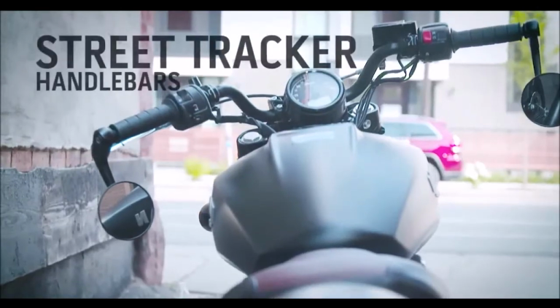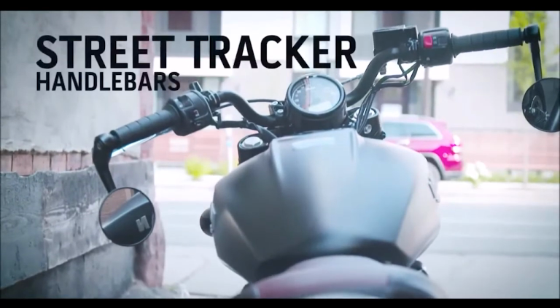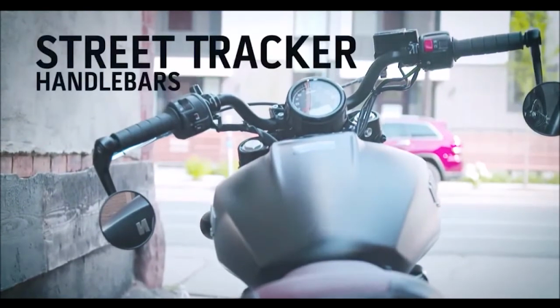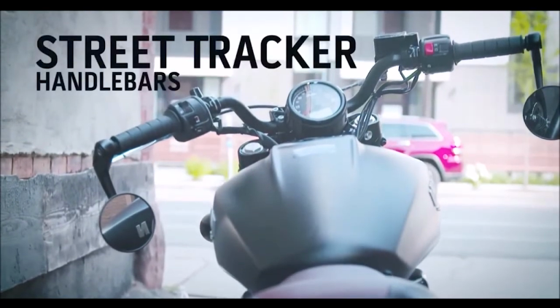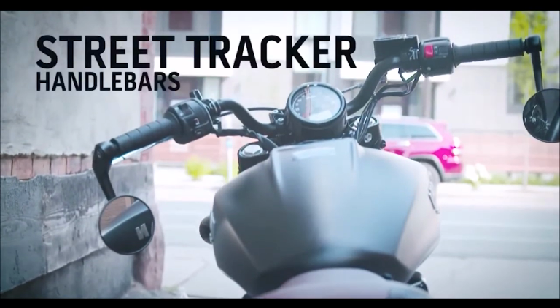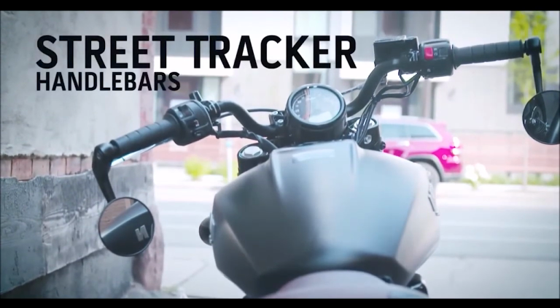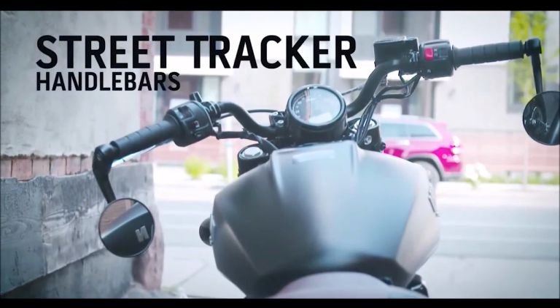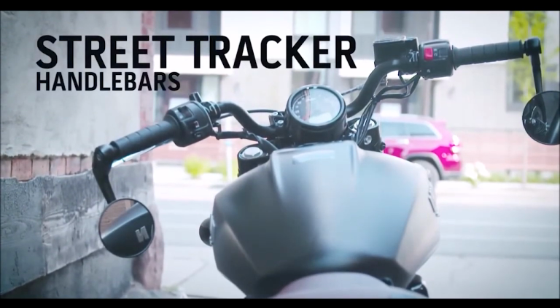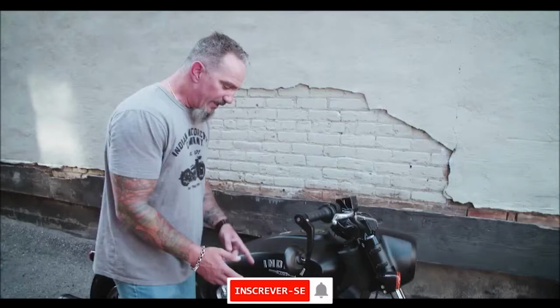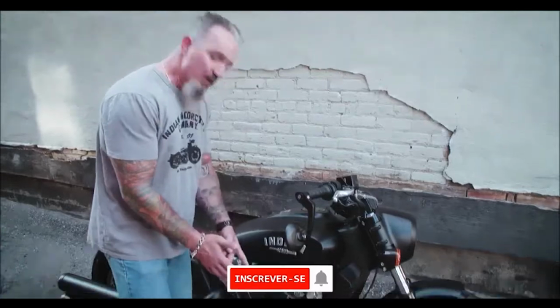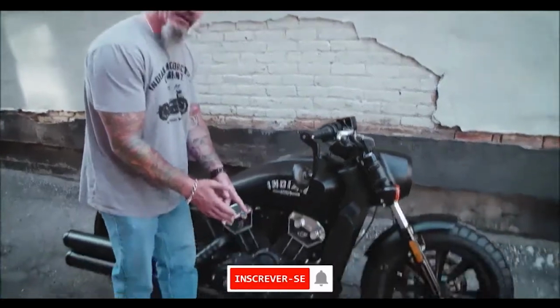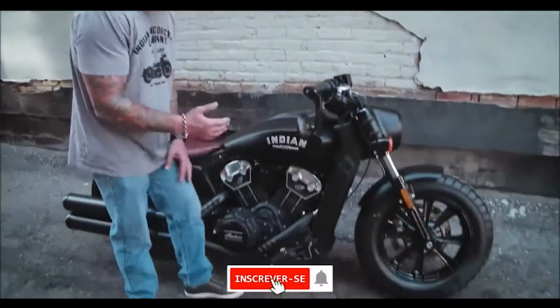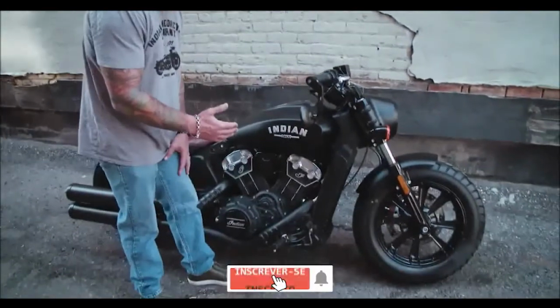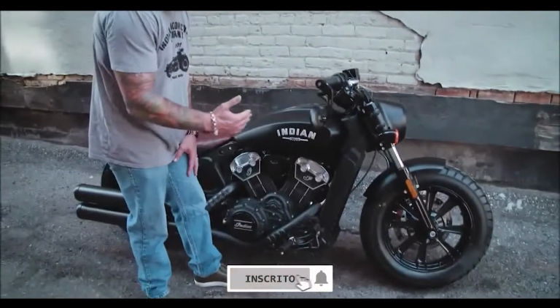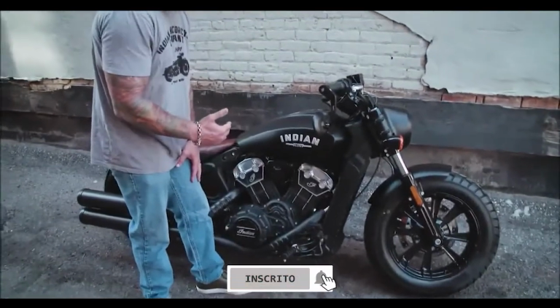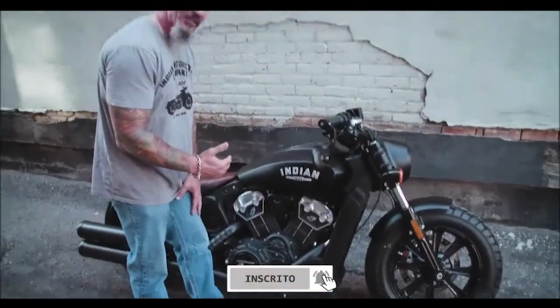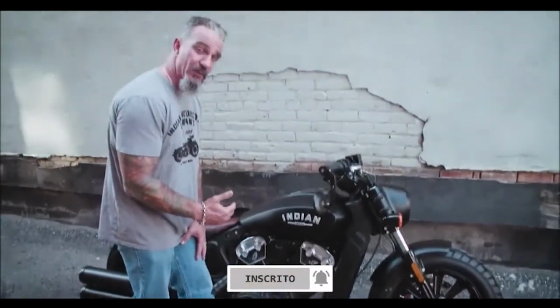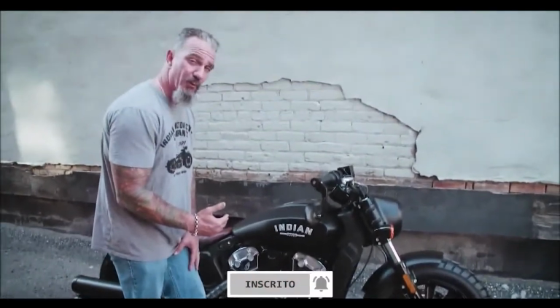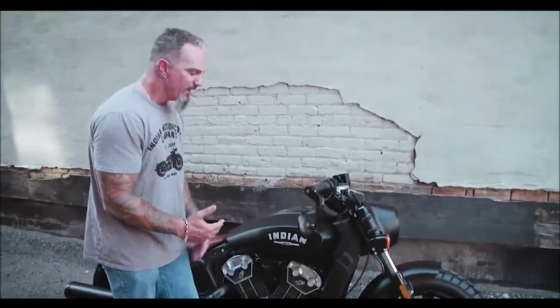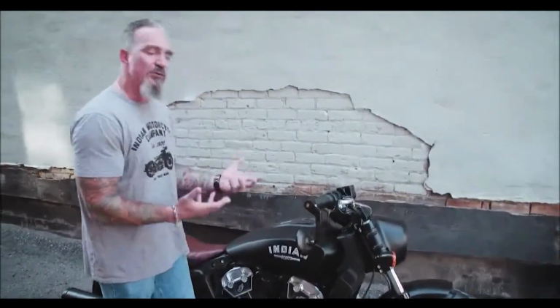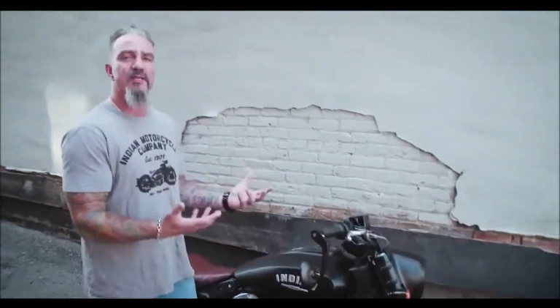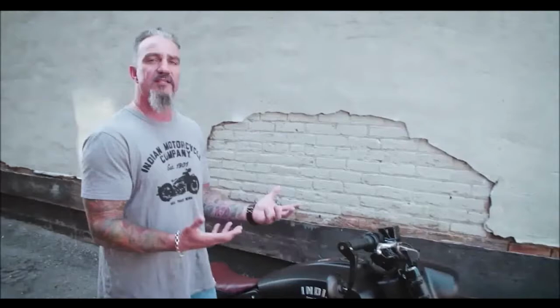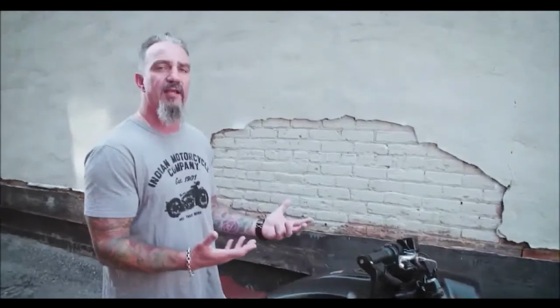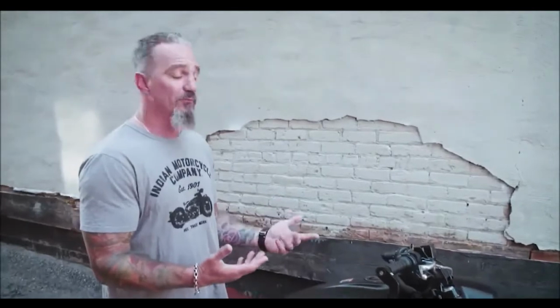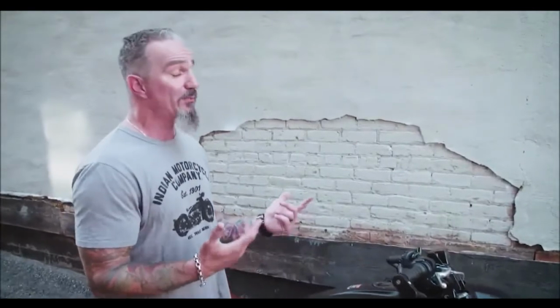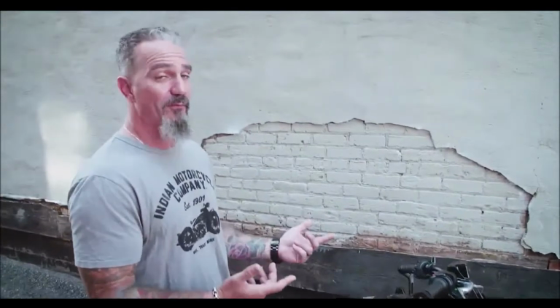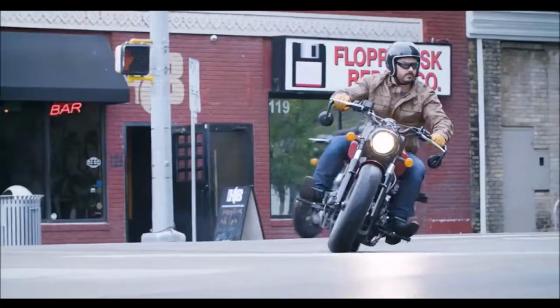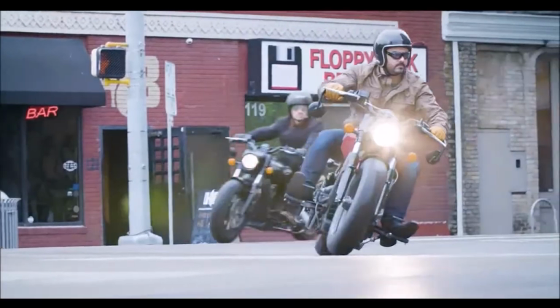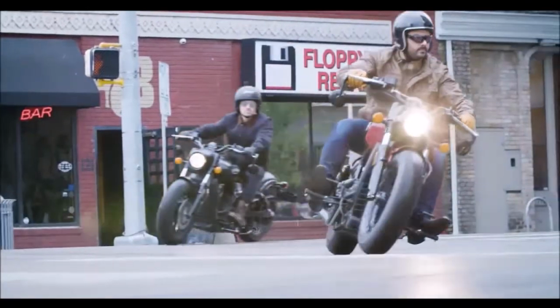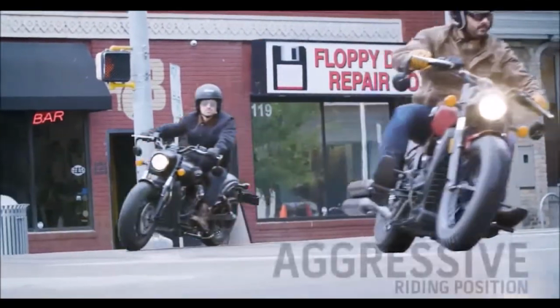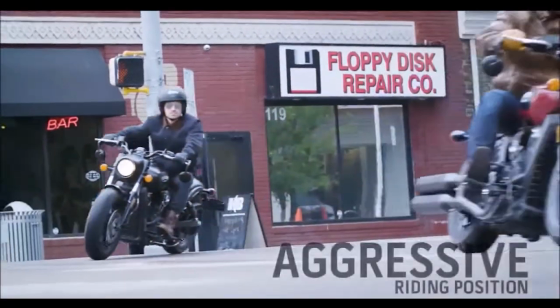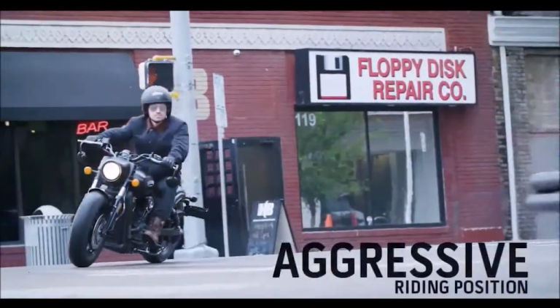First, this bike is armed with these really cool tracker bars. And with these front pegs, which on this bike are brought back about an inch and a half closer to the rider, it puts you in a really aggressive riding position, which is perfect for a bike like this that you want to get after it and rip on.